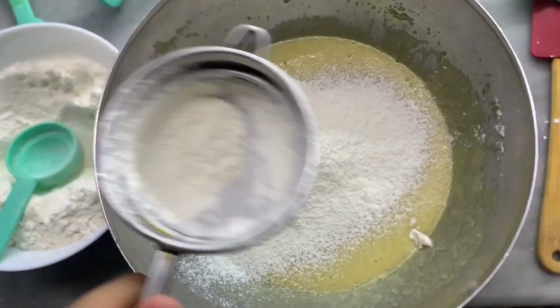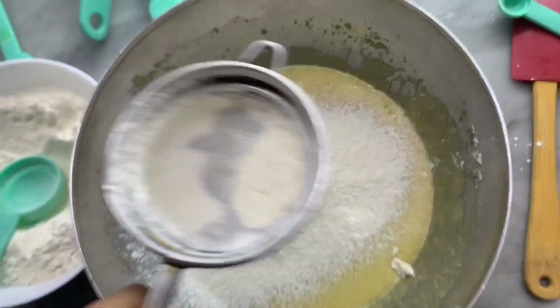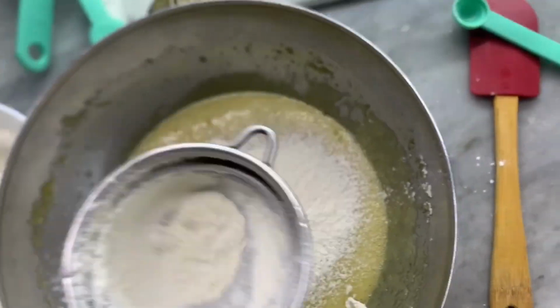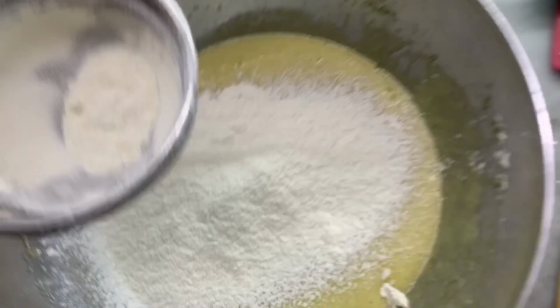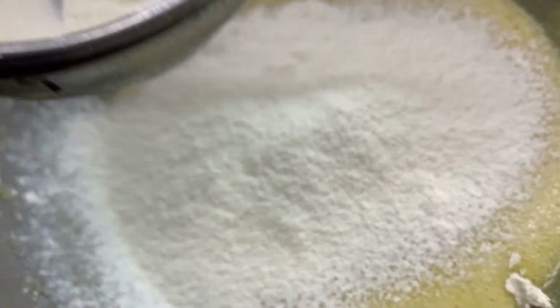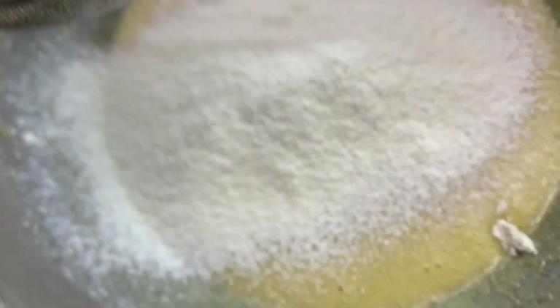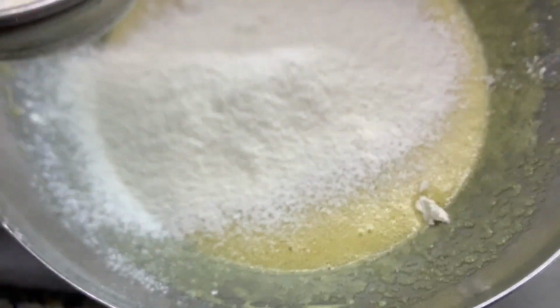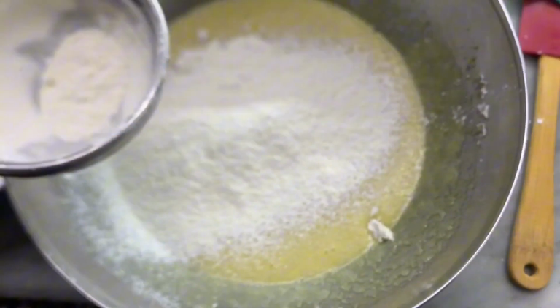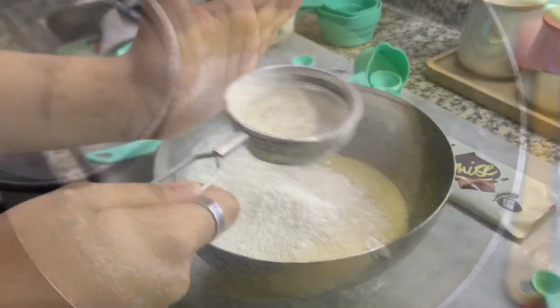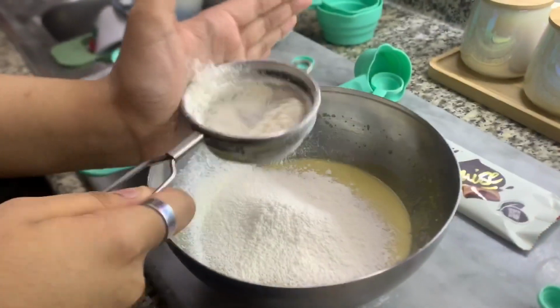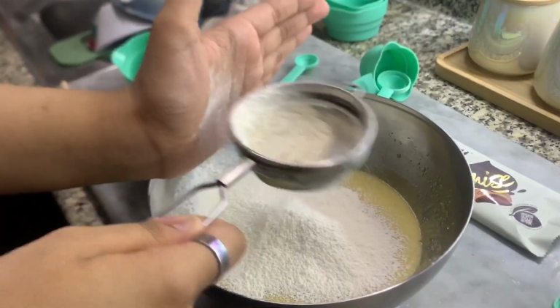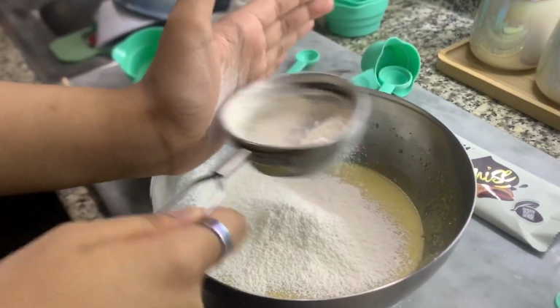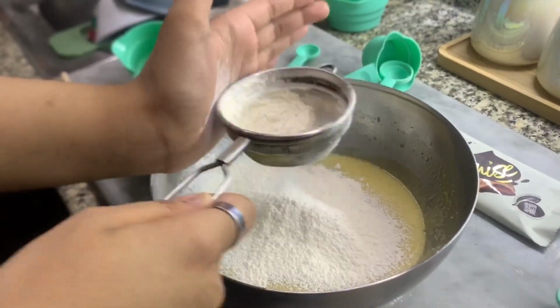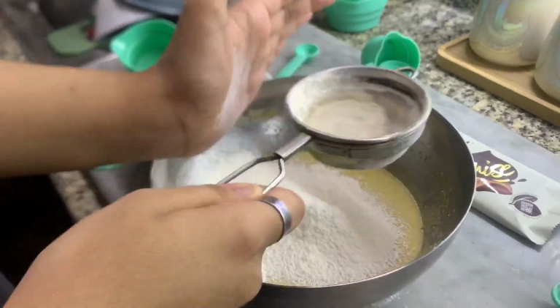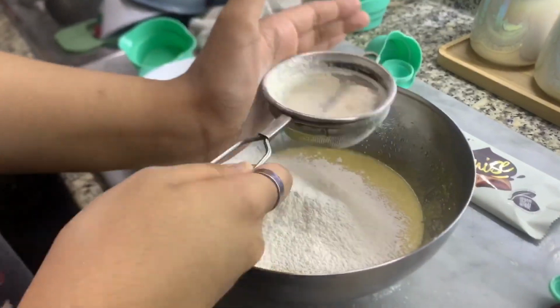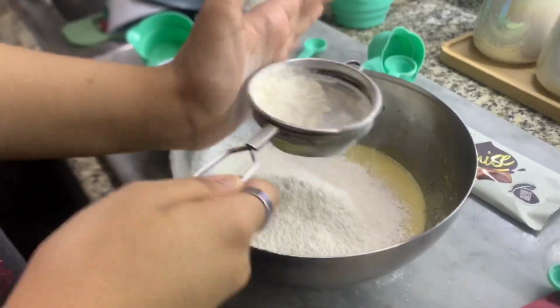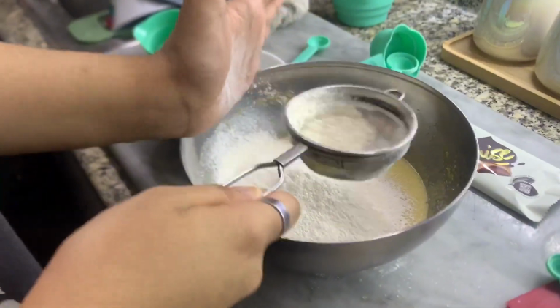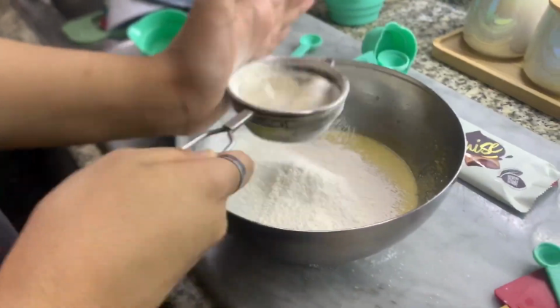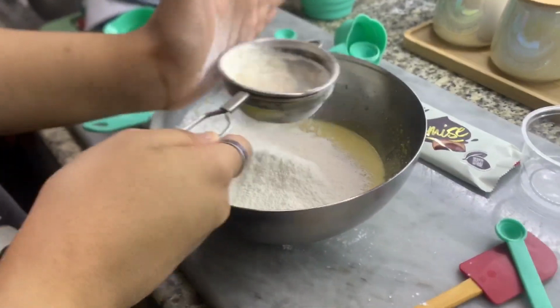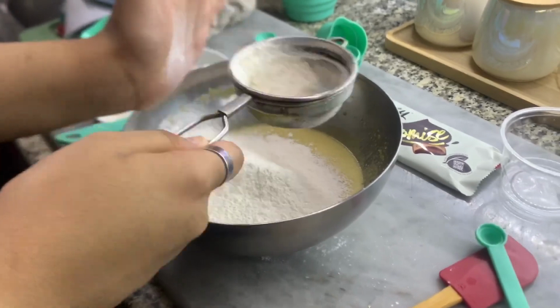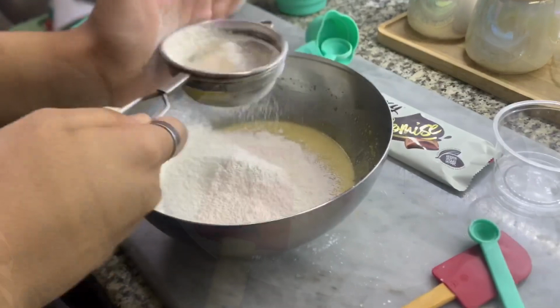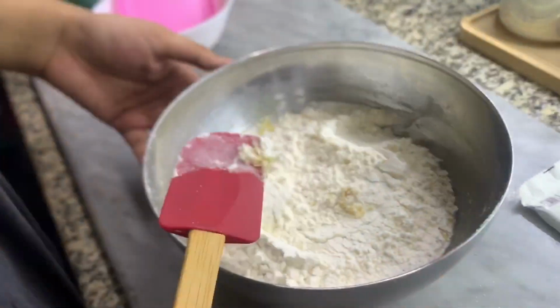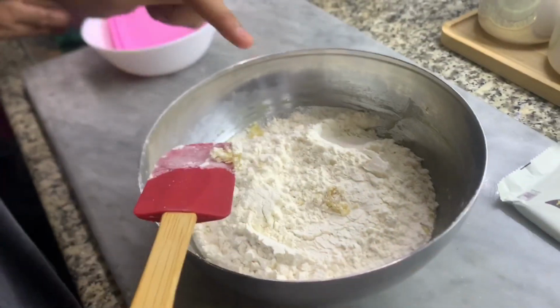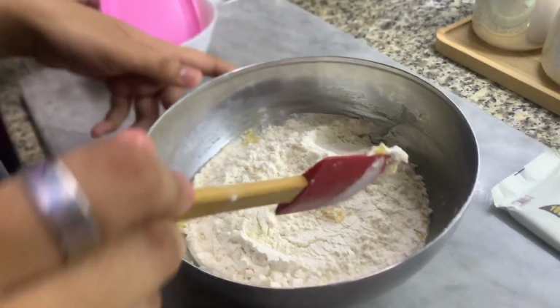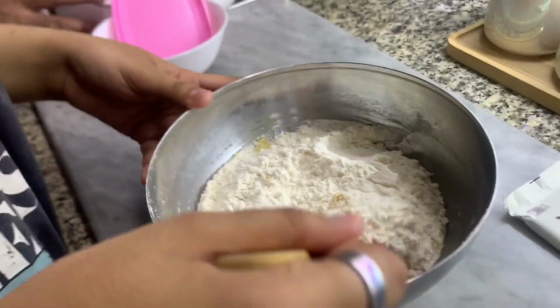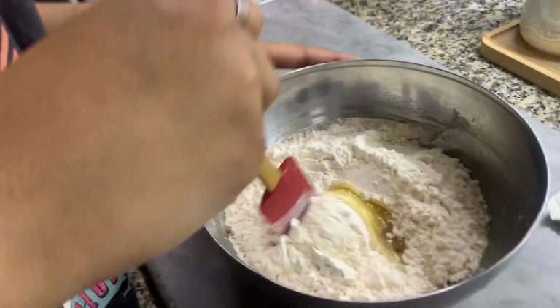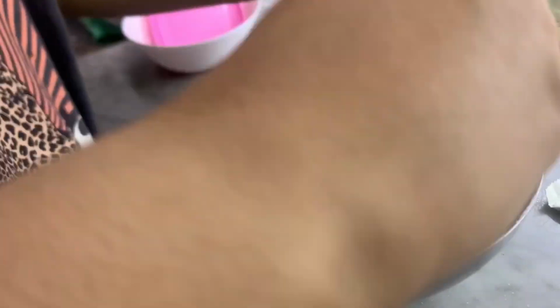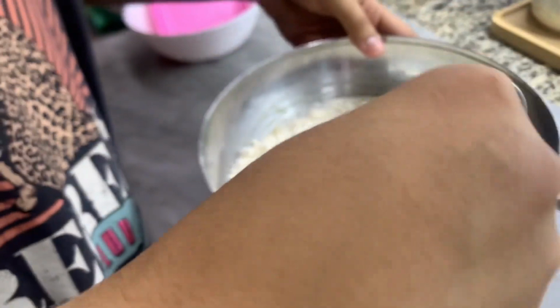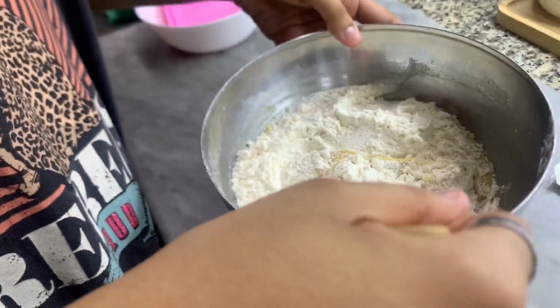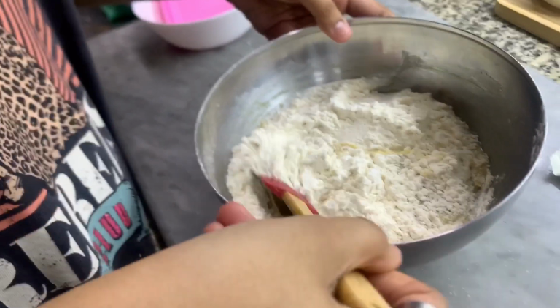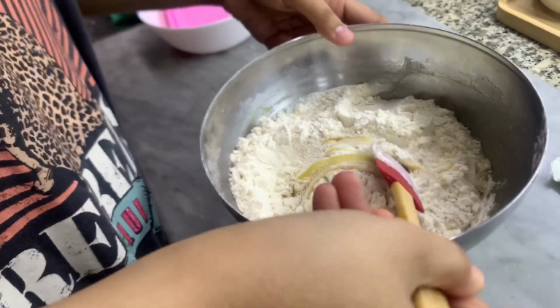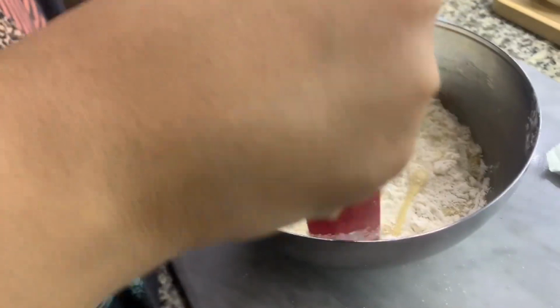Strain. This is fine. Now I have to stain it. Now I will mix it. Now I have to fold it. I will not mix it.